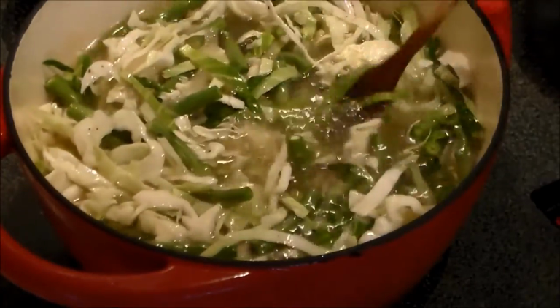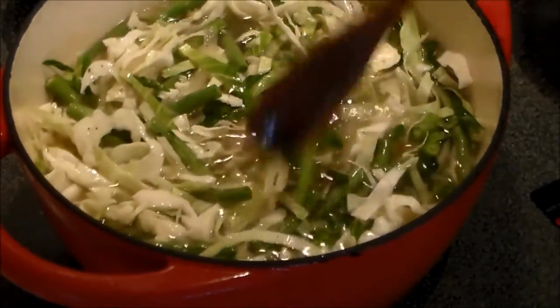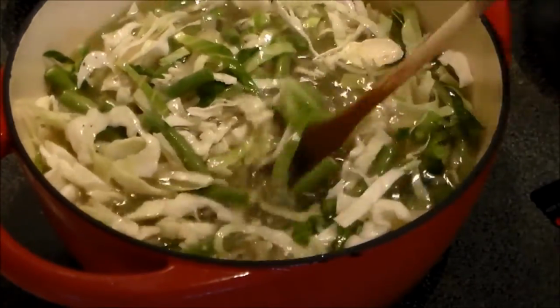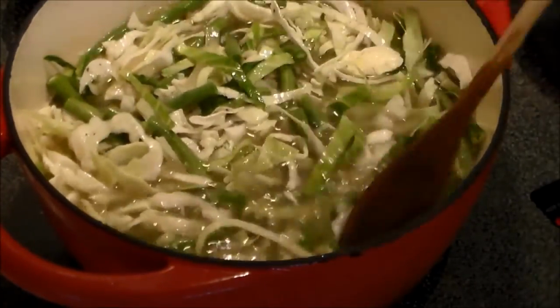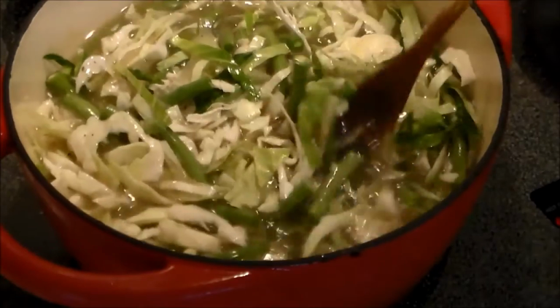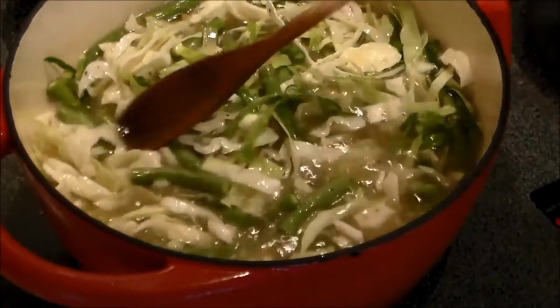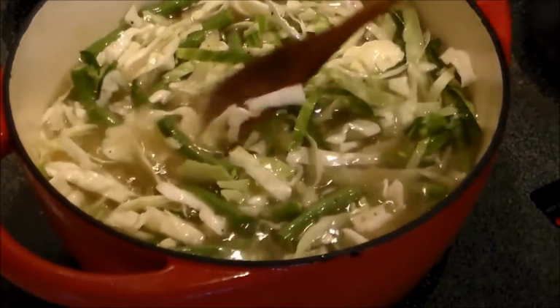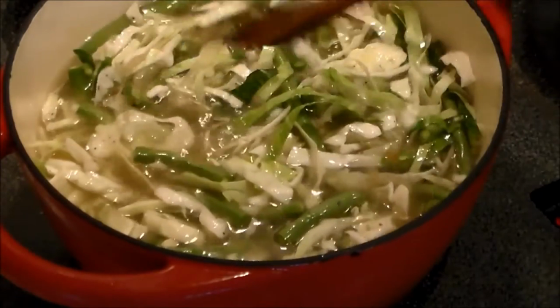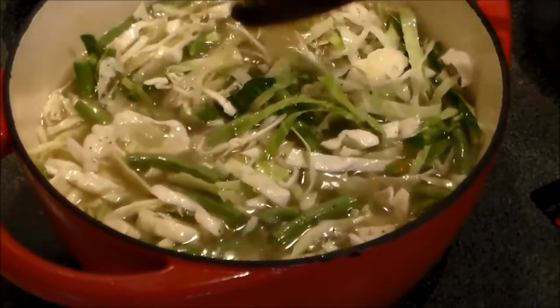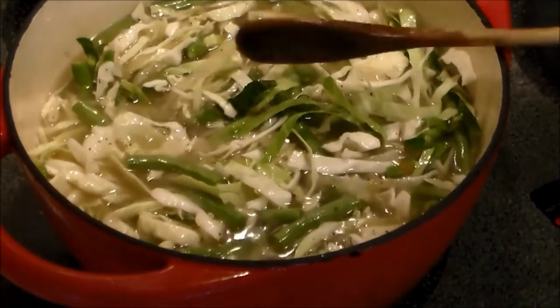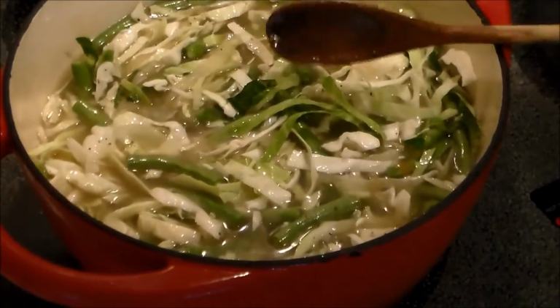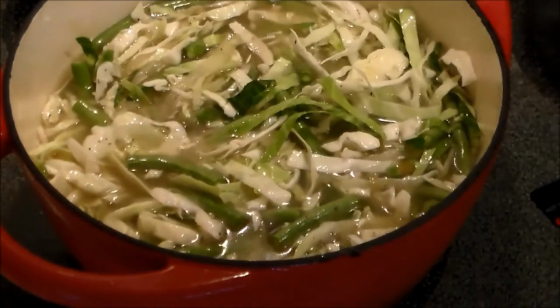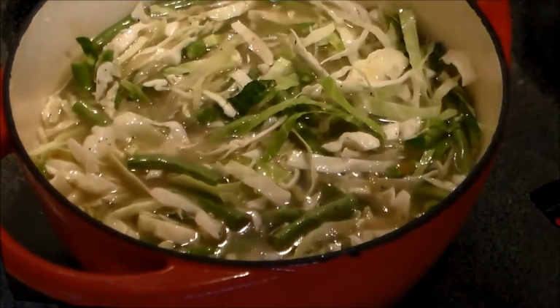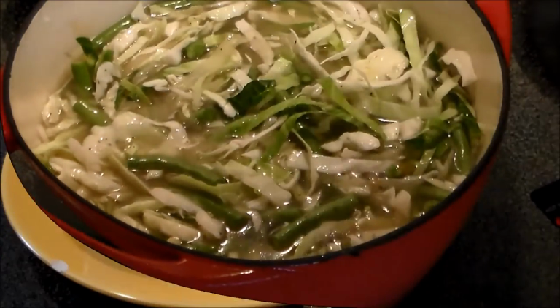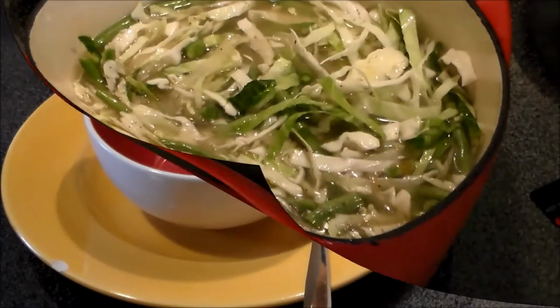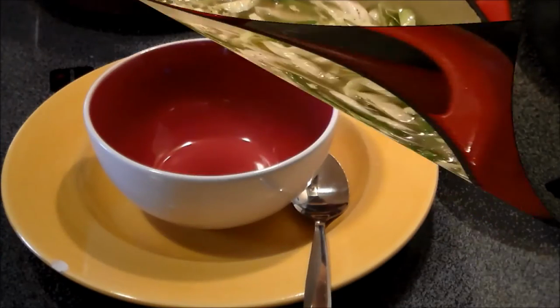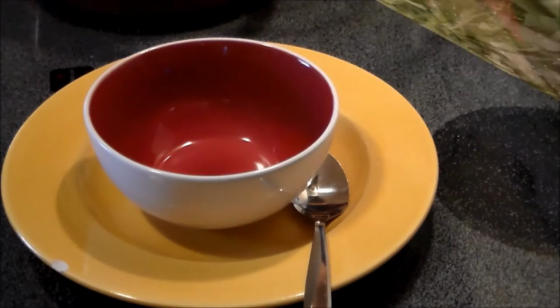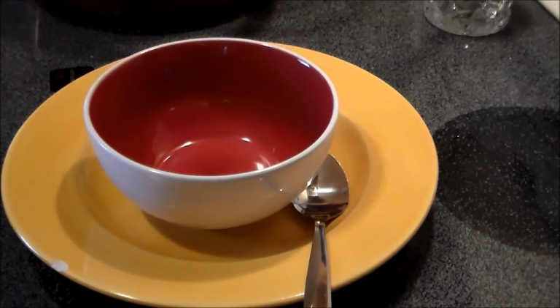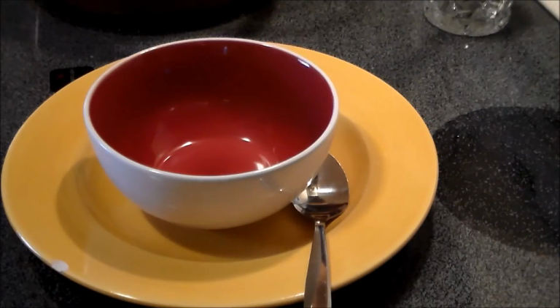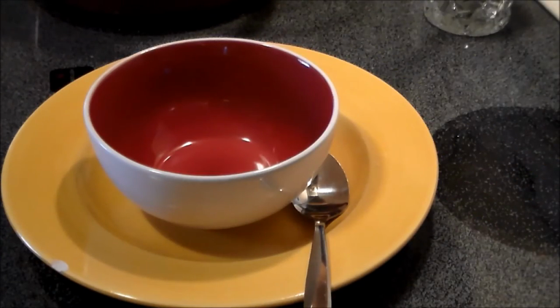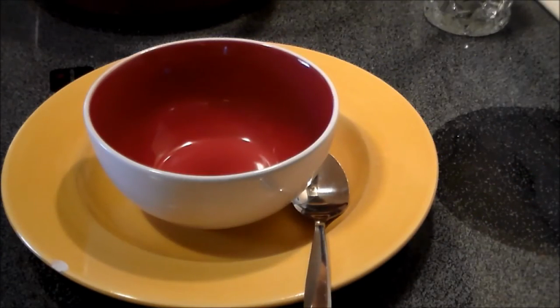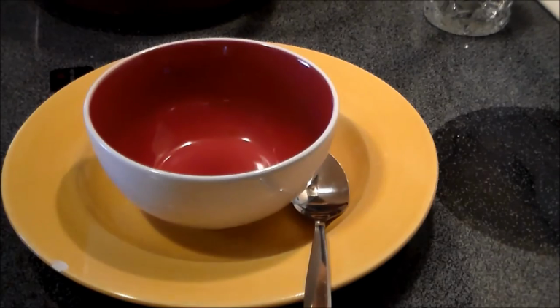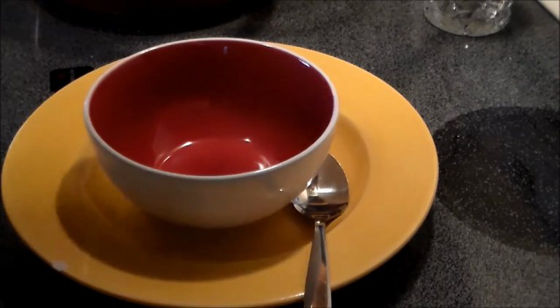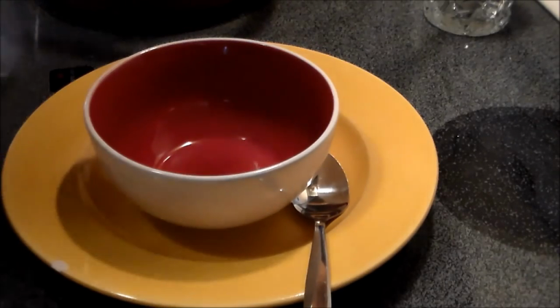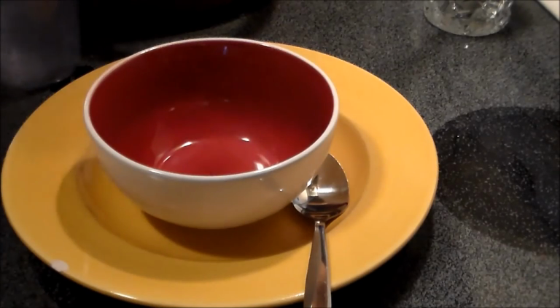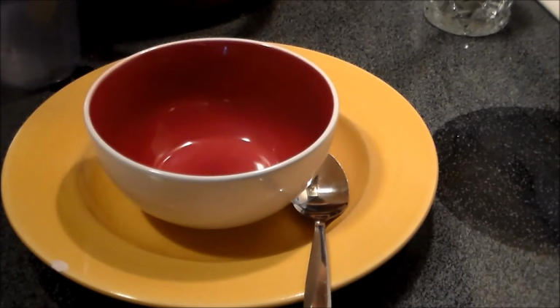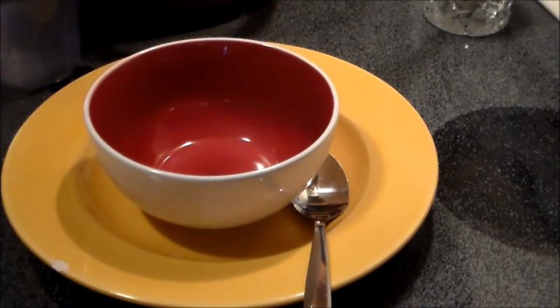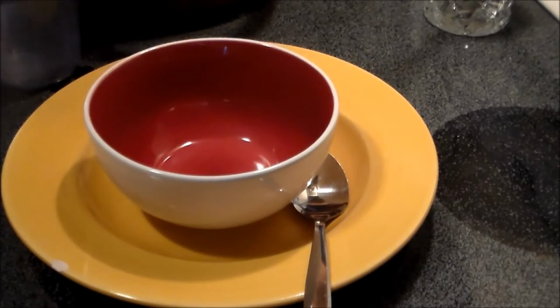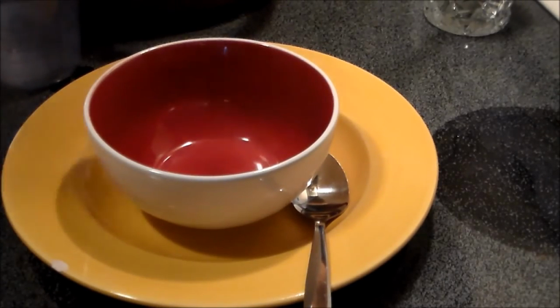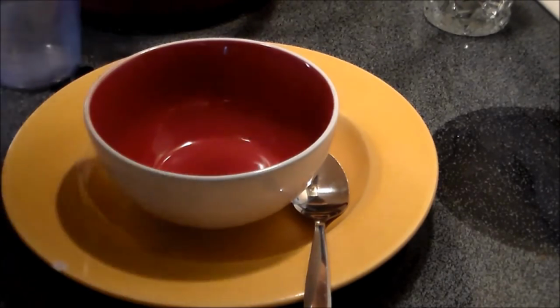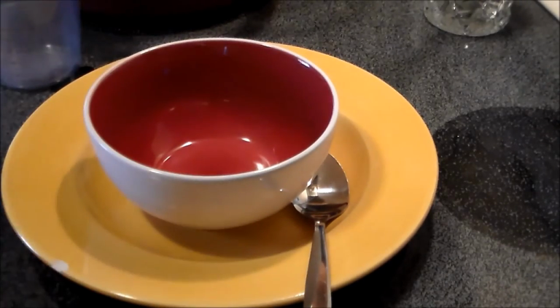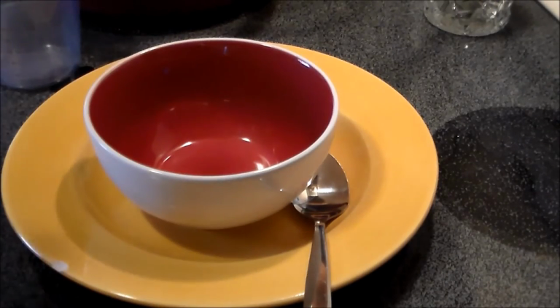Then we'll taste it for flavorings, and that's it, folks. An hour and a half of simmering — the soup is ready and it smells delightful.